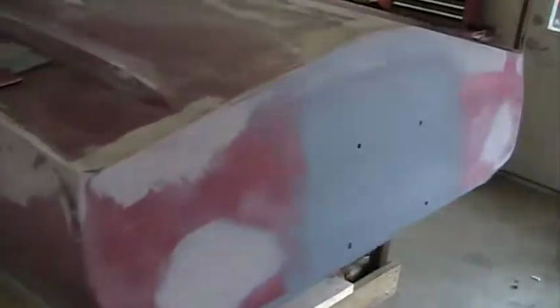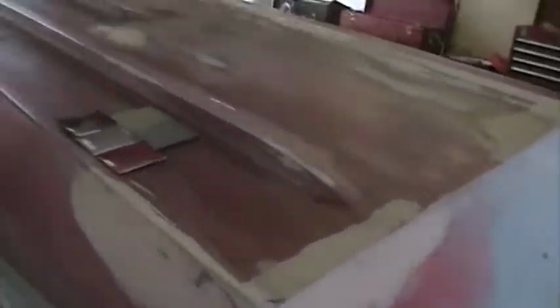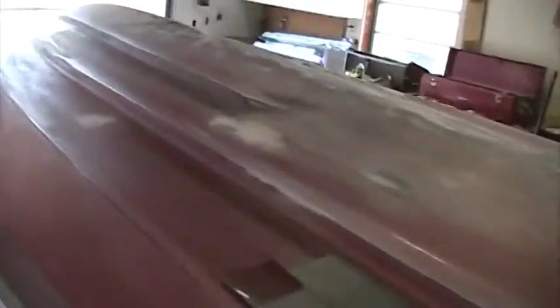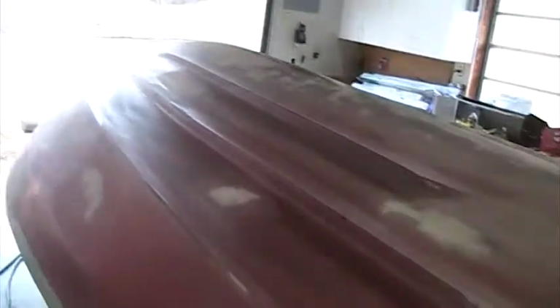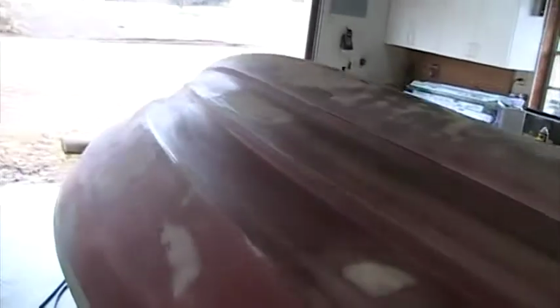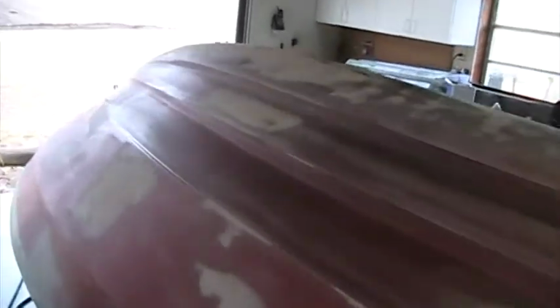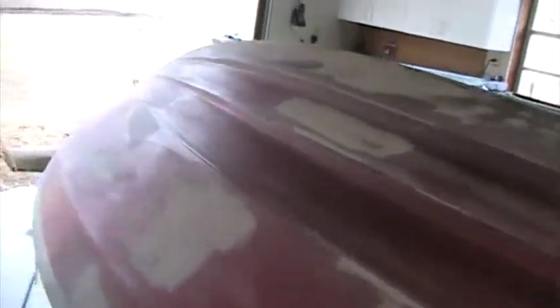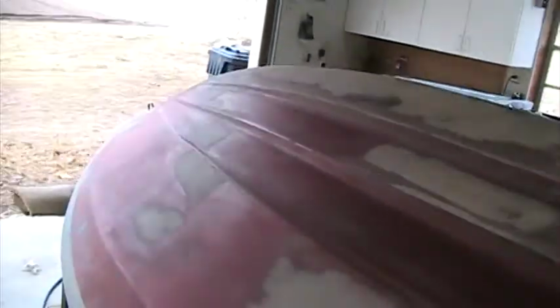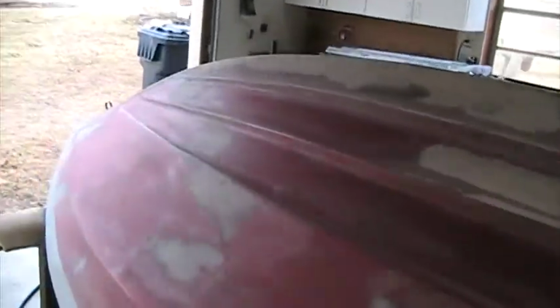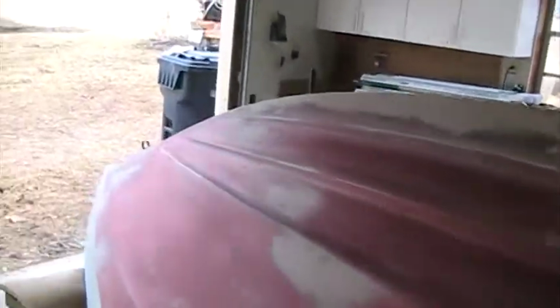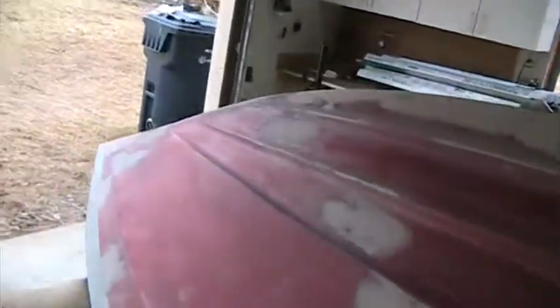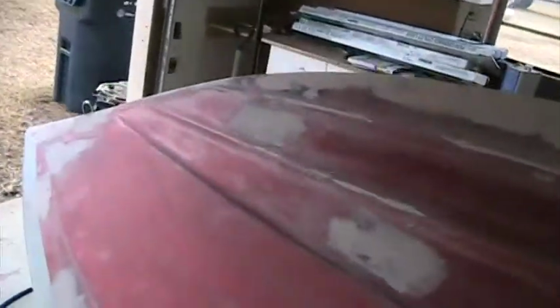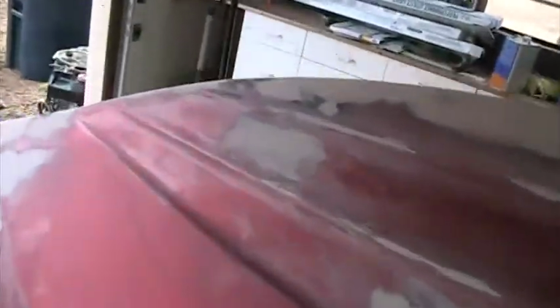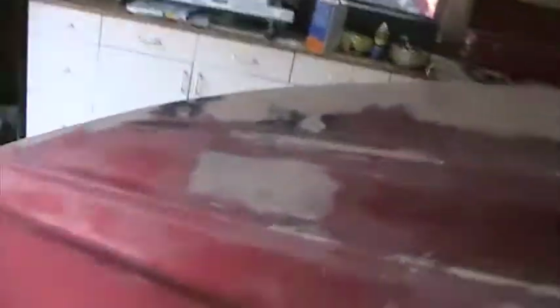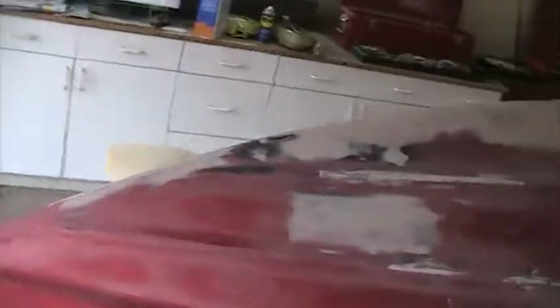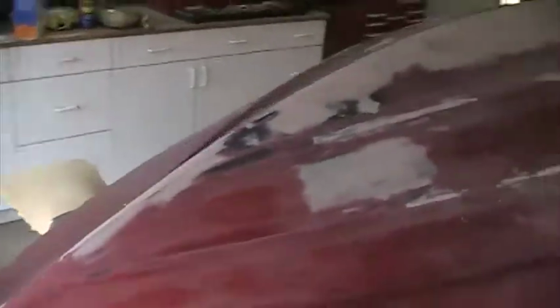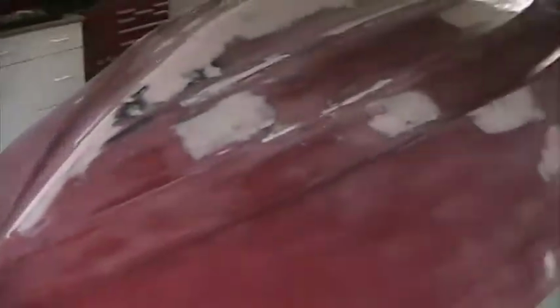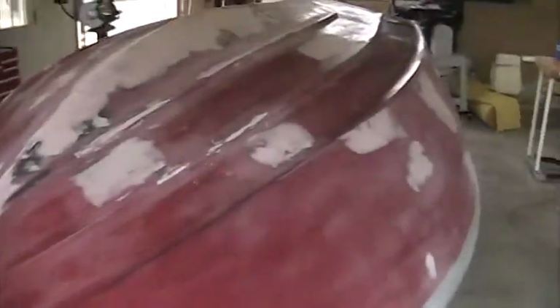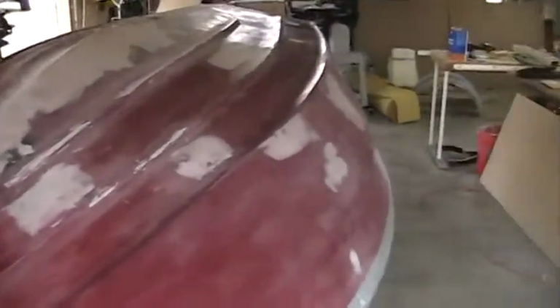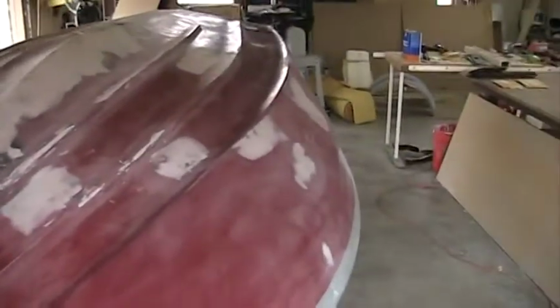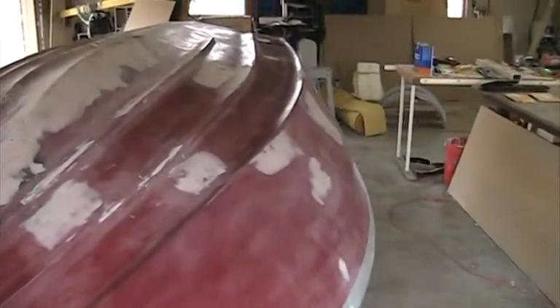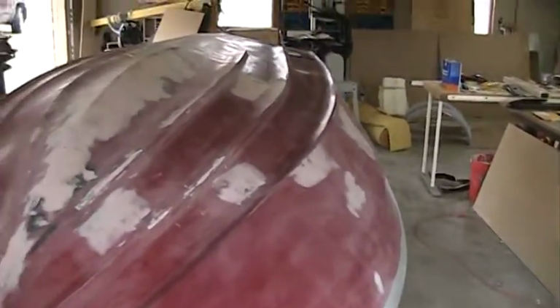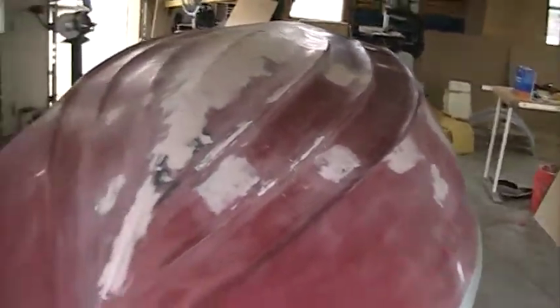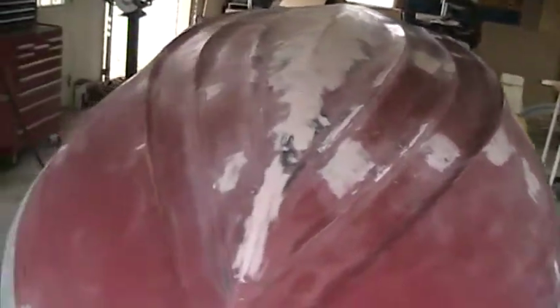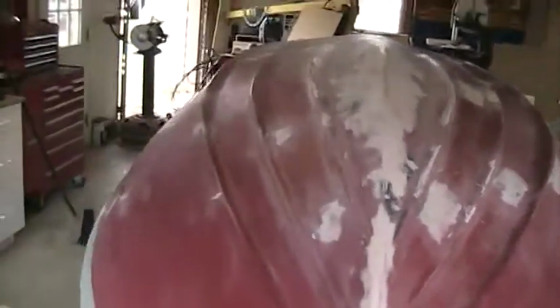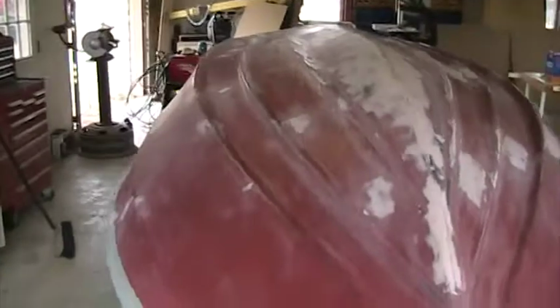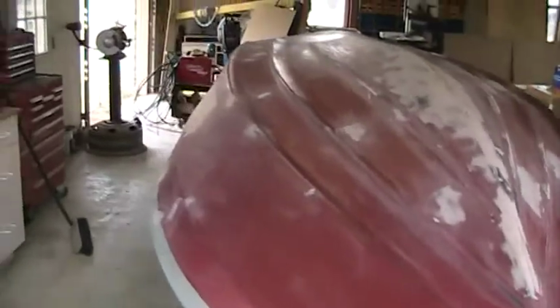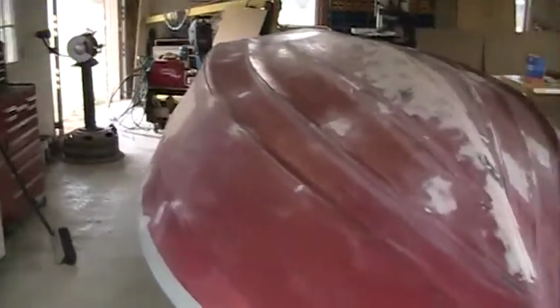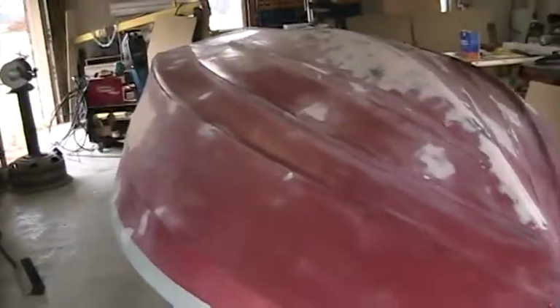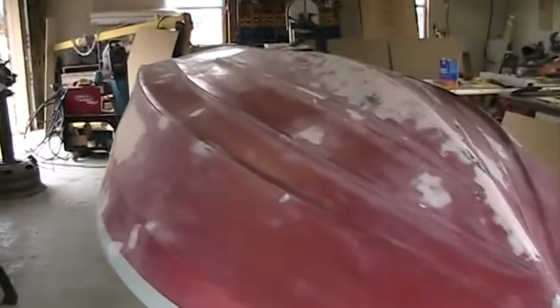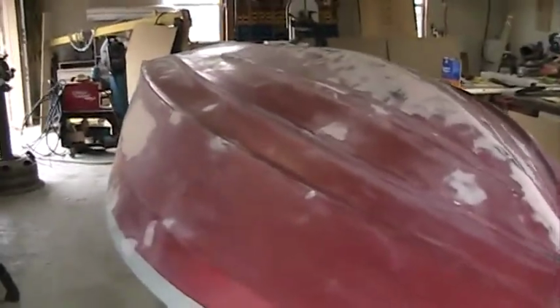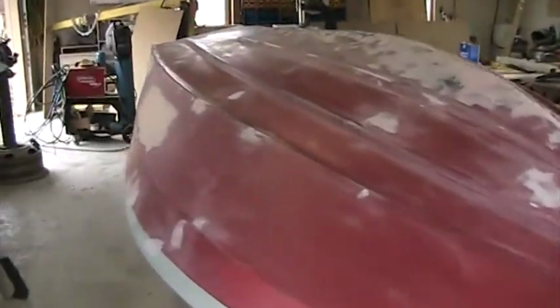As you can see, we've got a lot of work left to do on the bottom of the boat. It's not quite as bad as it looks, but hopefully with a little bit of elbow grease I can get it ready for primer and get some paint on it pretty quick.